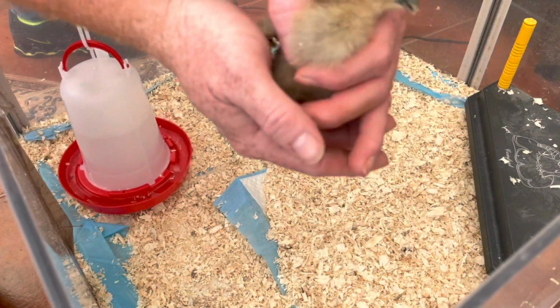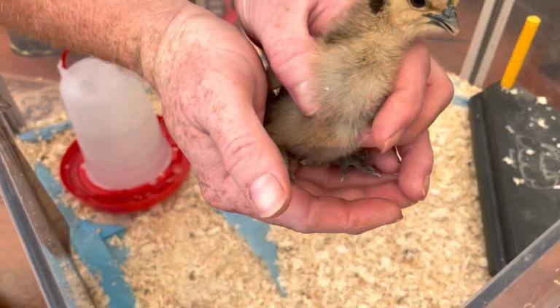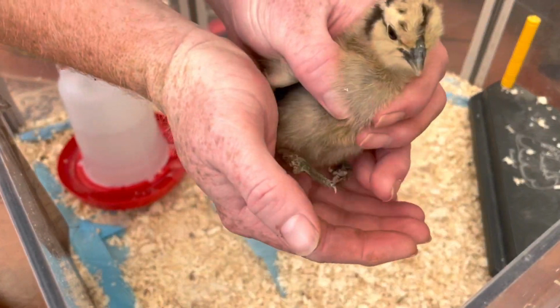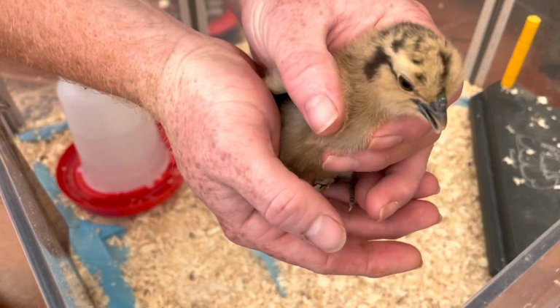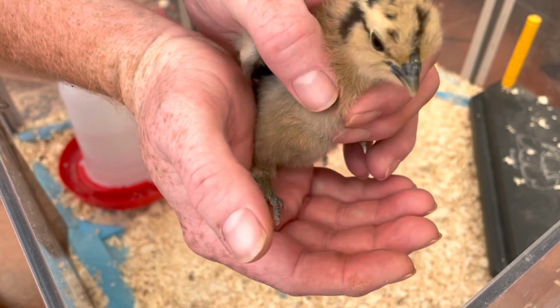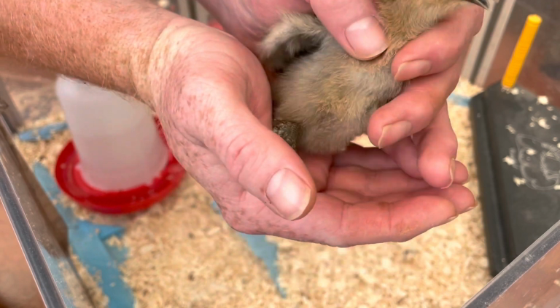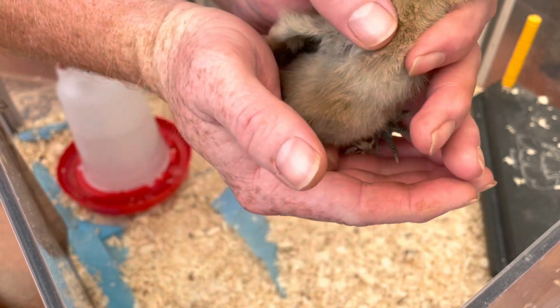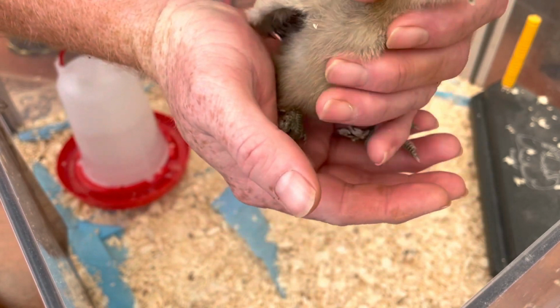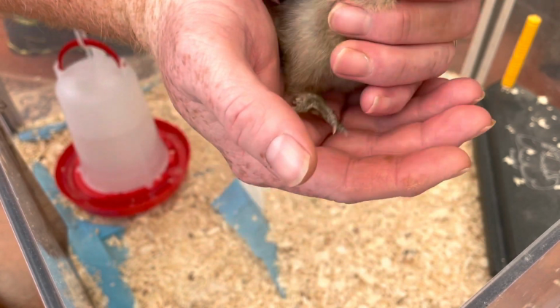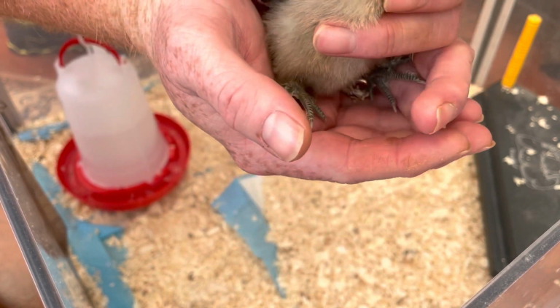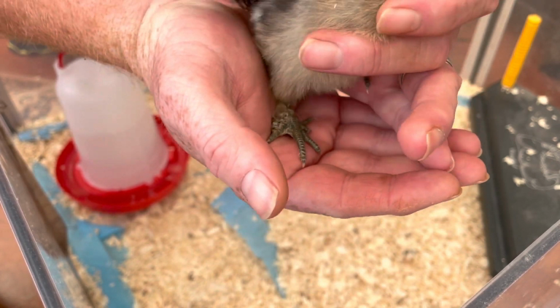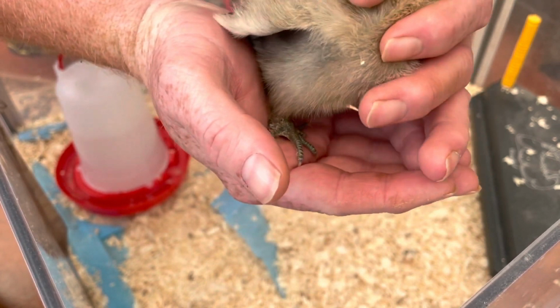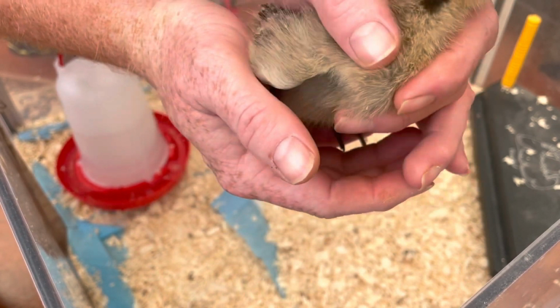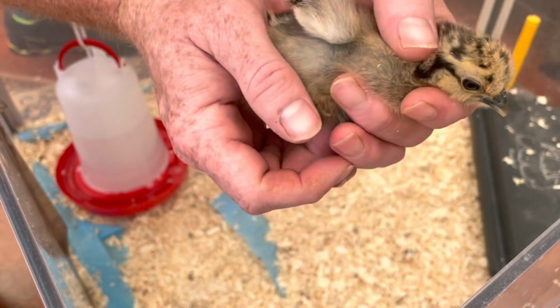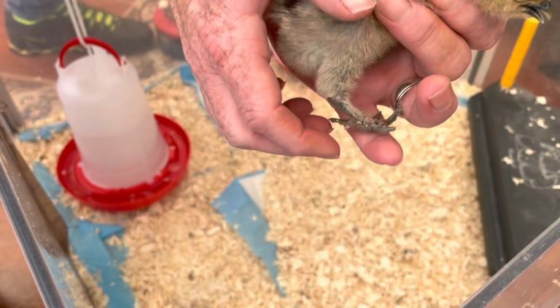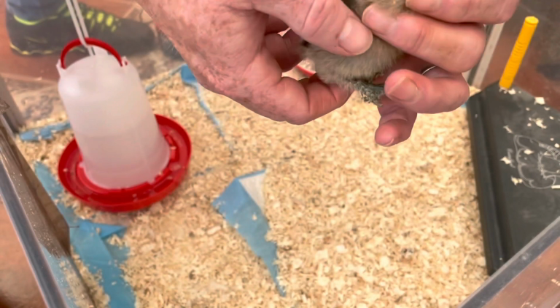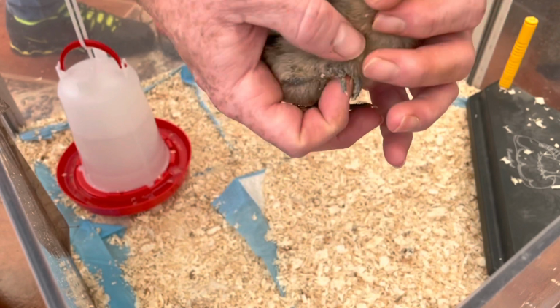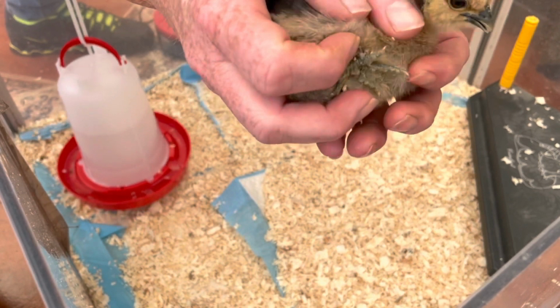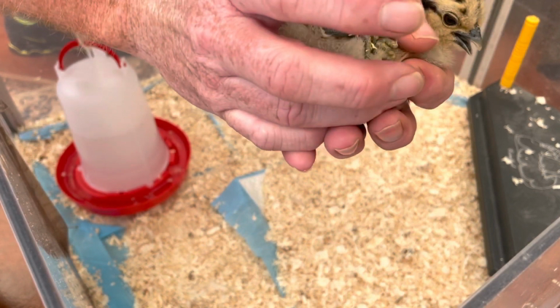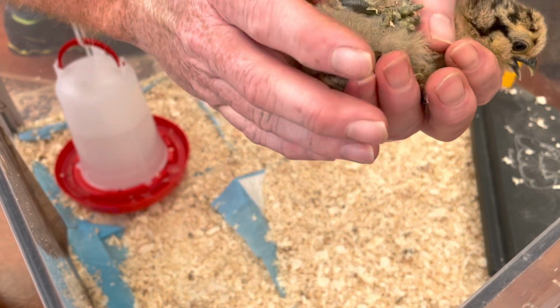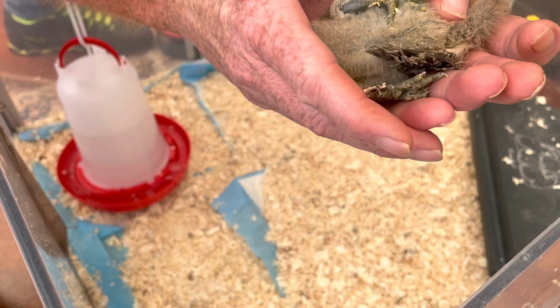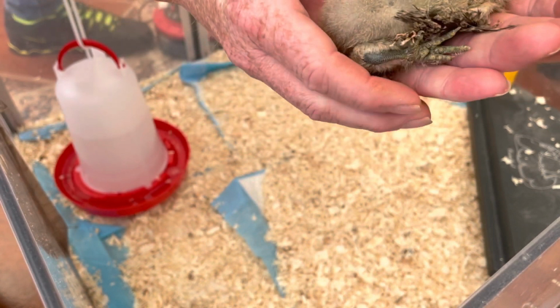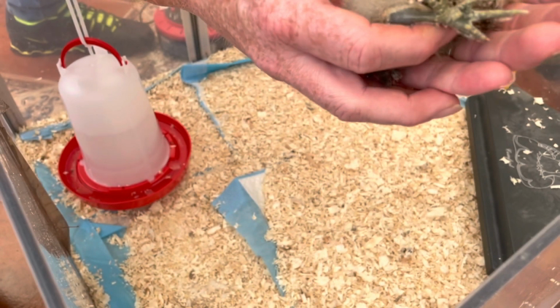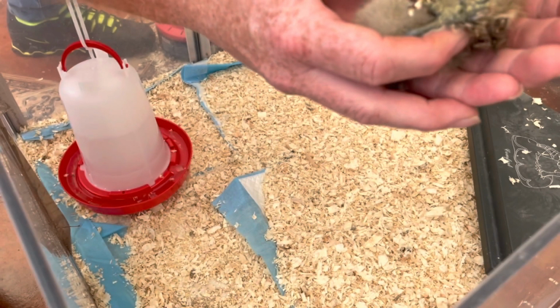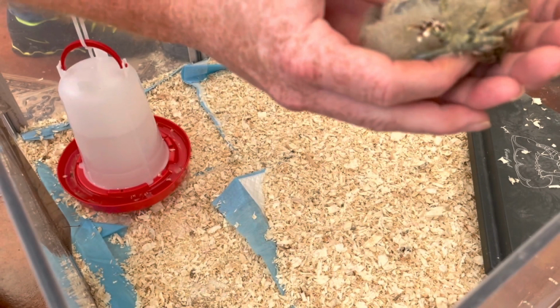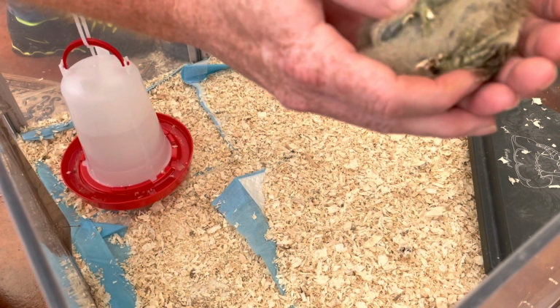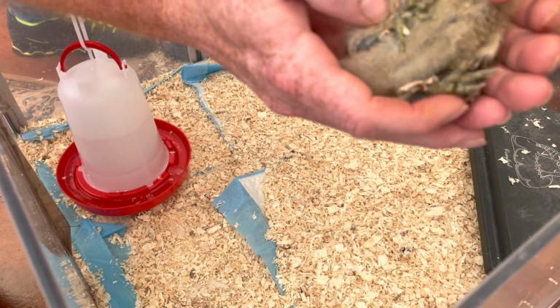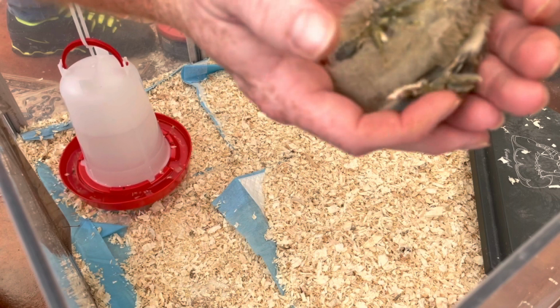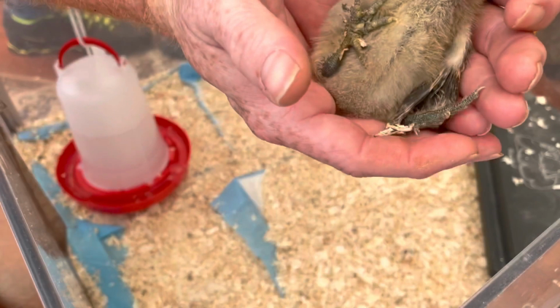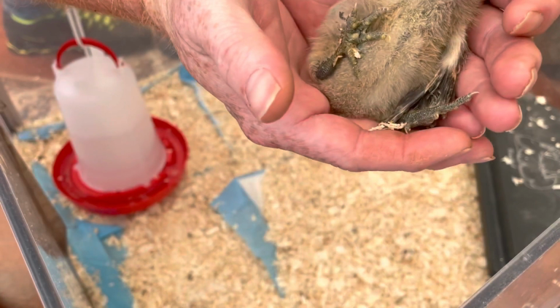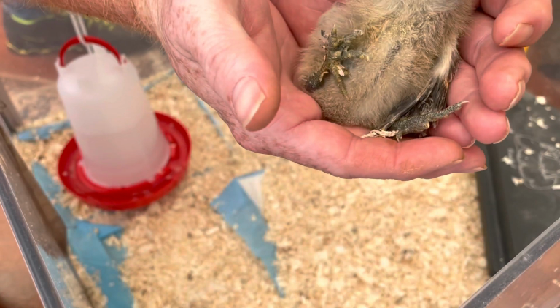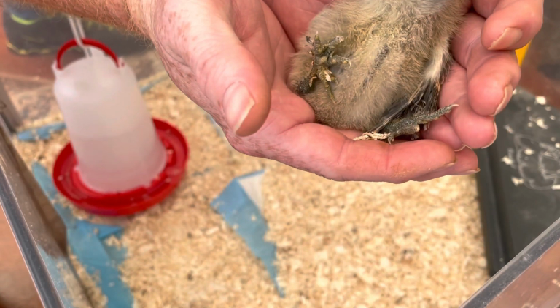Okay, so here's Rachel now and she's obviously happy, very active. Can we show you her legs? See, her legs are nicely formed together now and she's having no problems whatsoever.